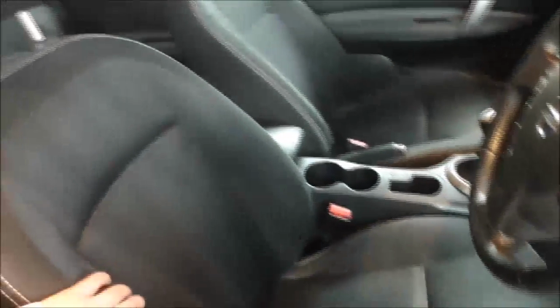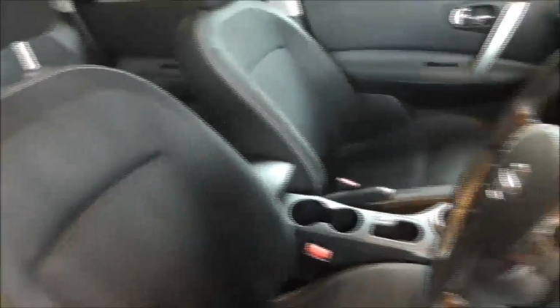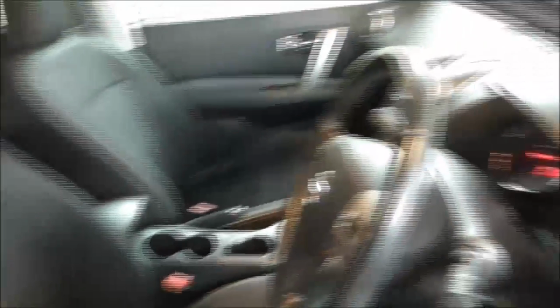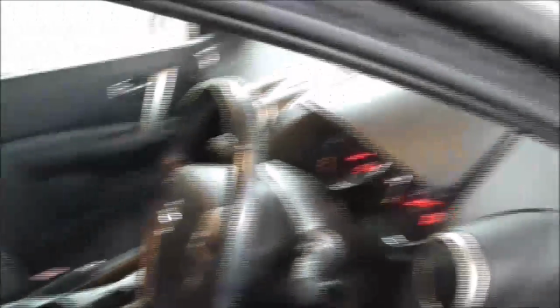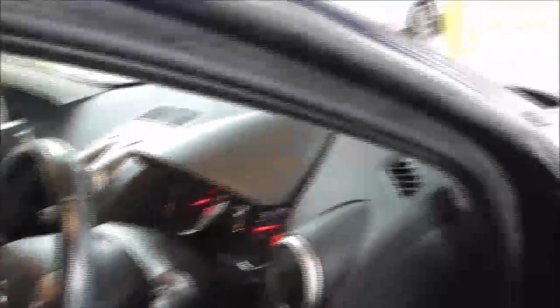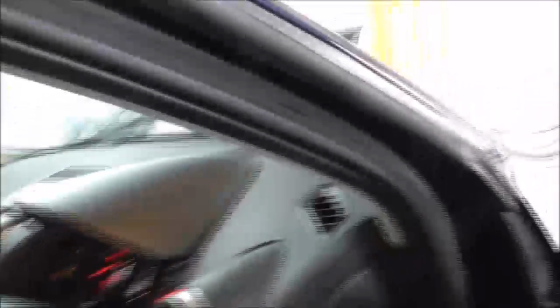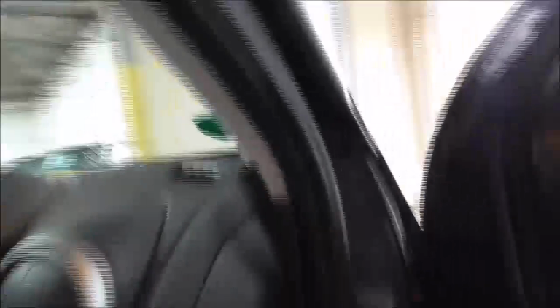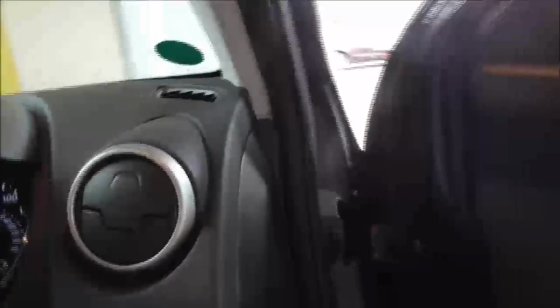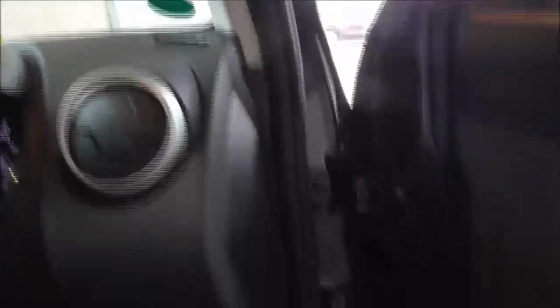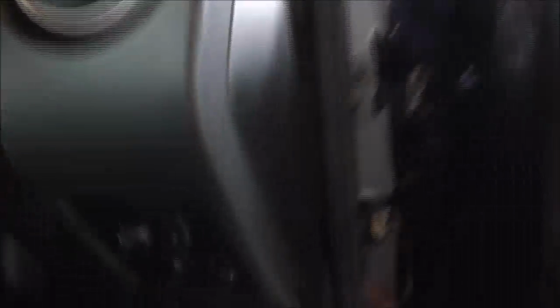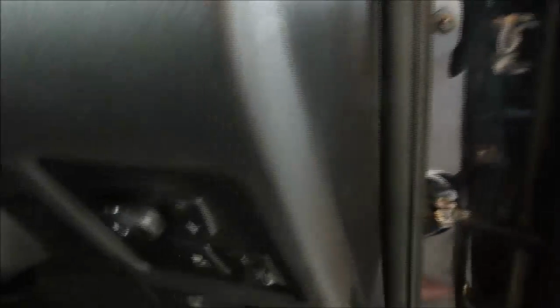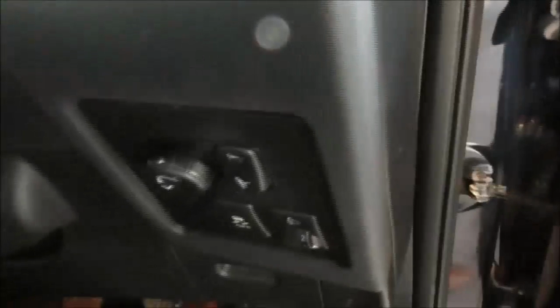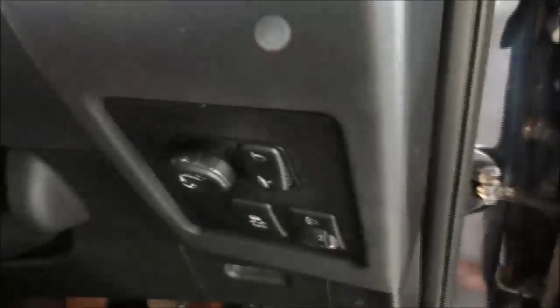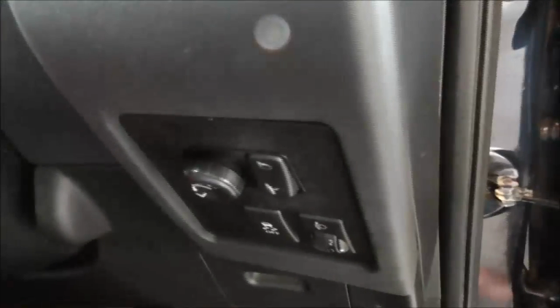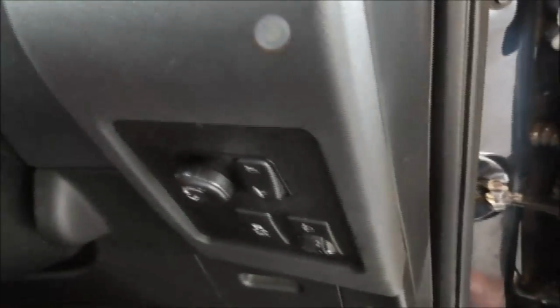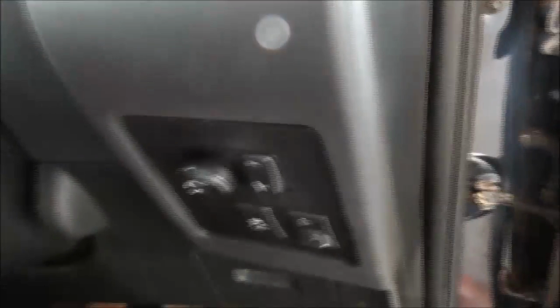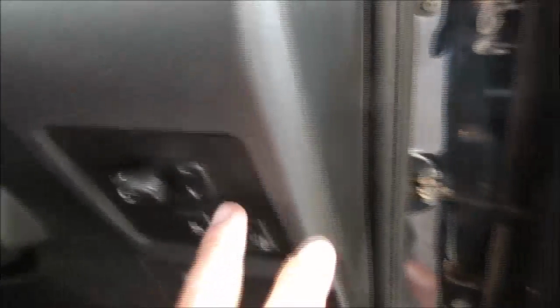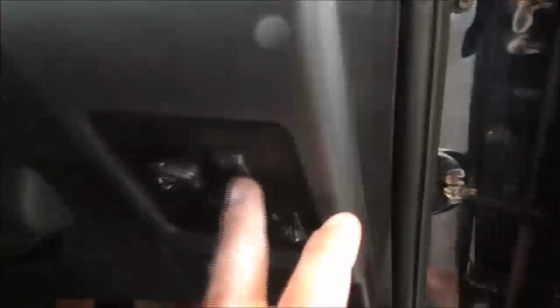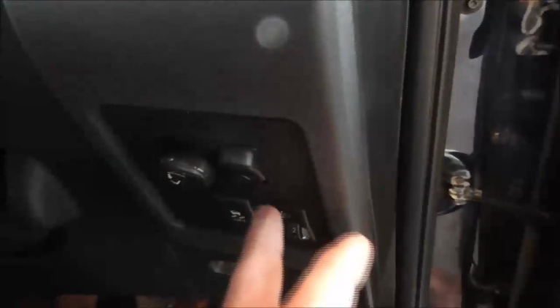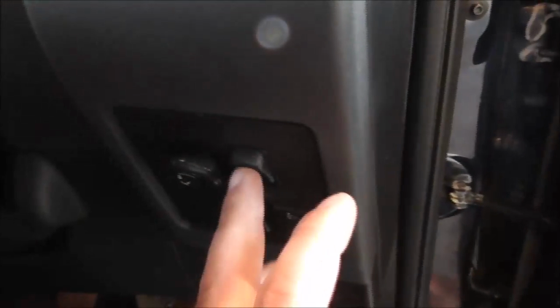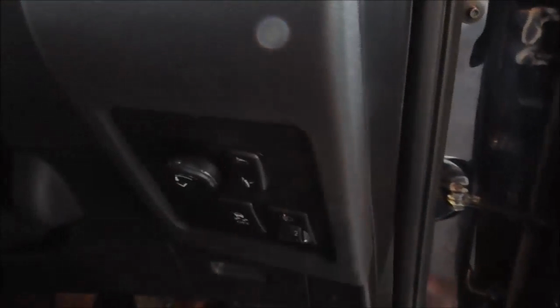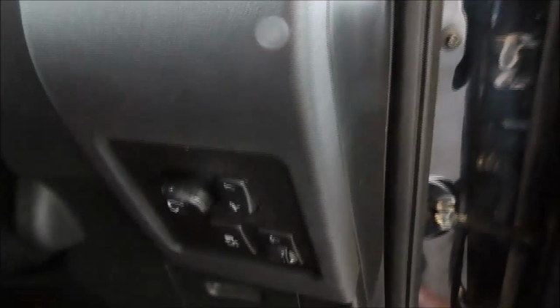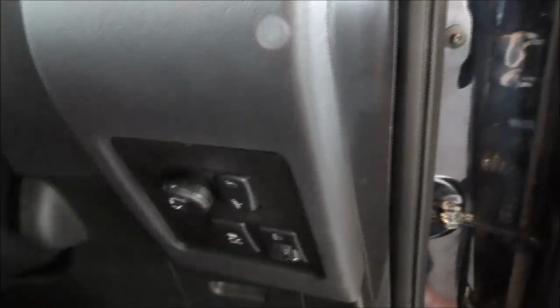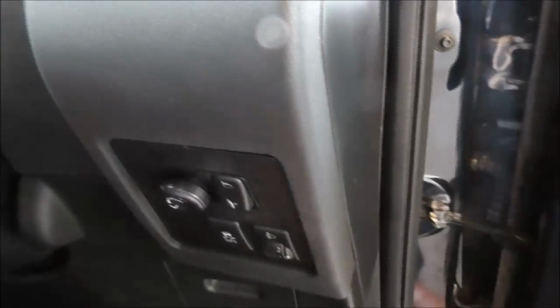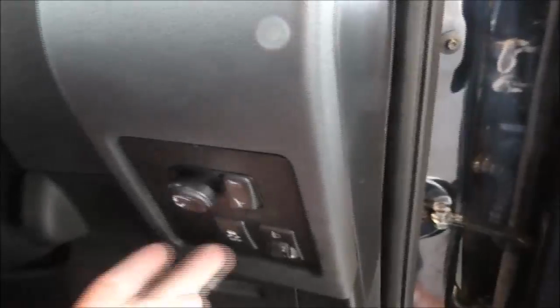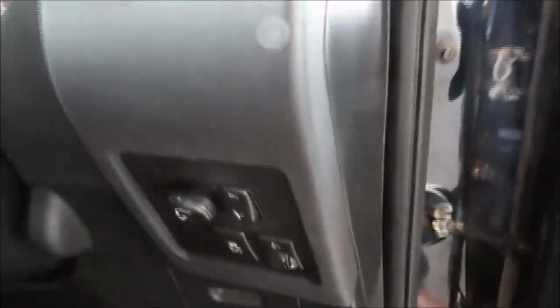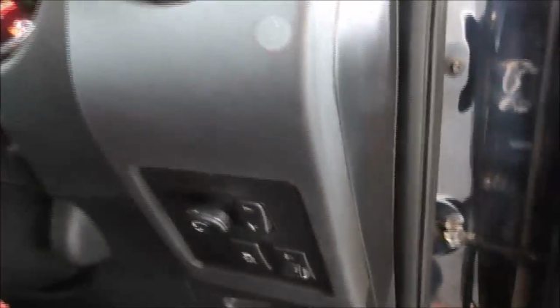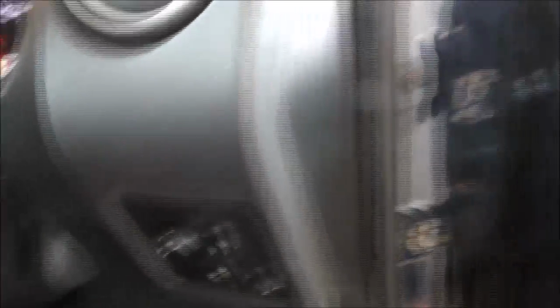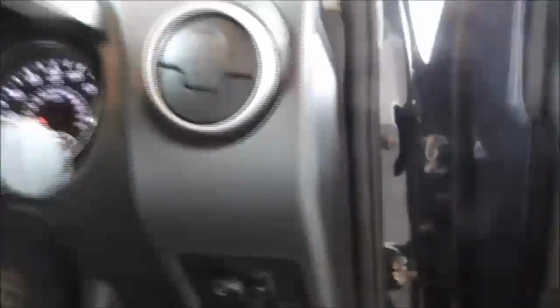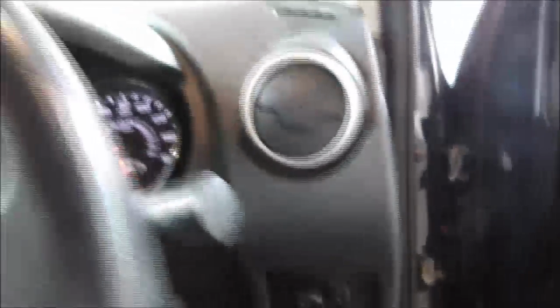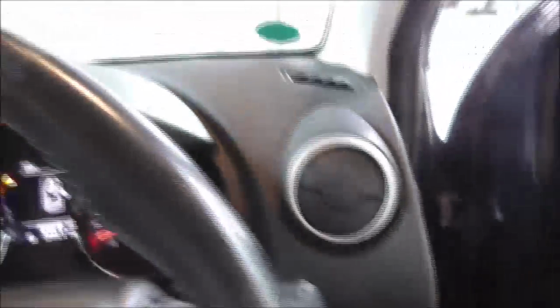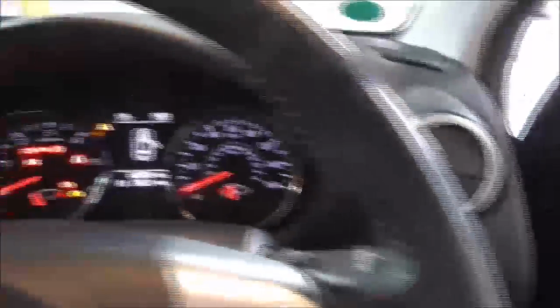At the front seats we've got full cloth material. Starting from the right, we do have electric wing mirrors. With this nifty button it folds them in and out. You can also turn the traction control off, and that's where you set the headlight height.